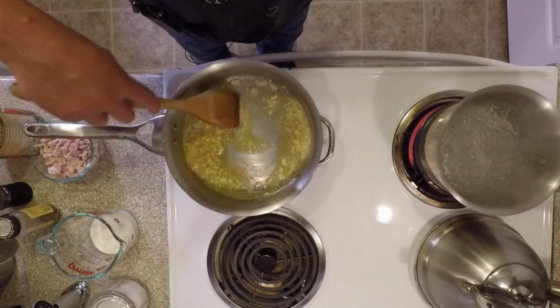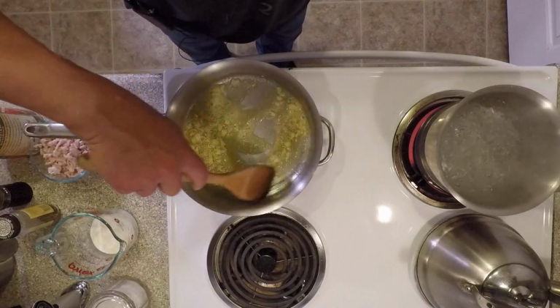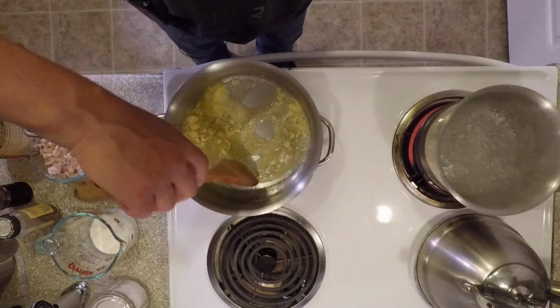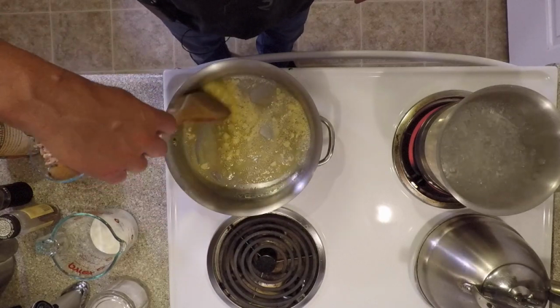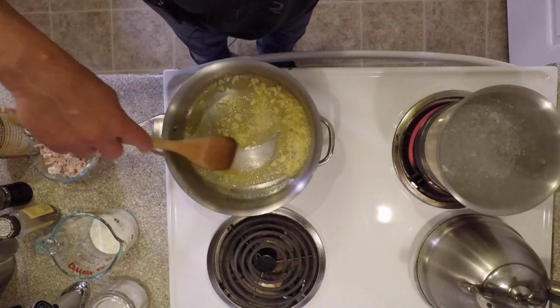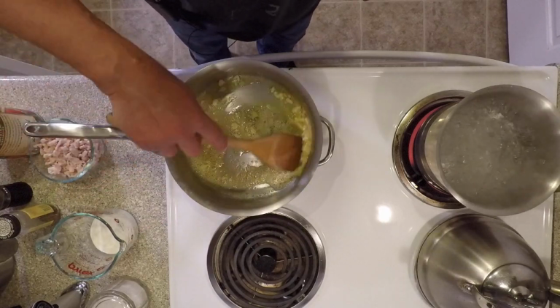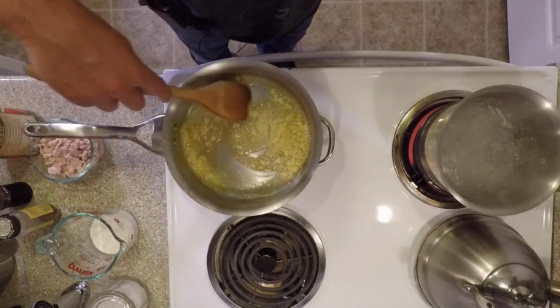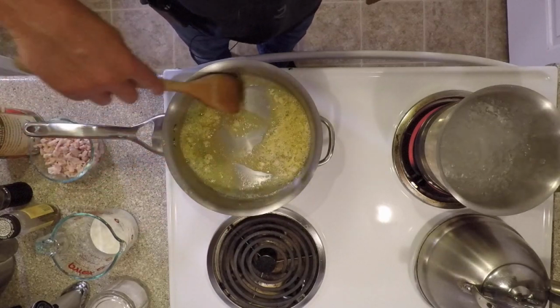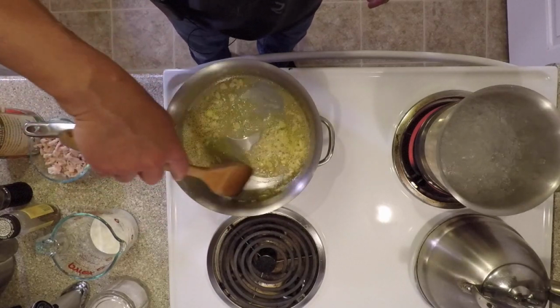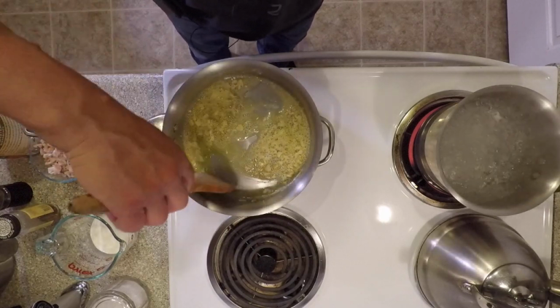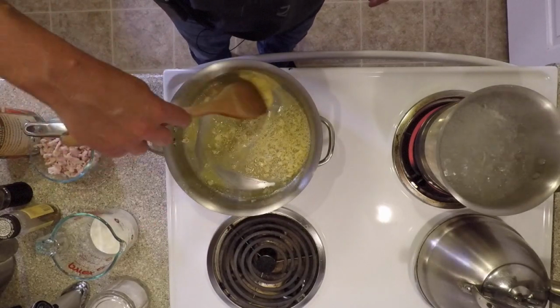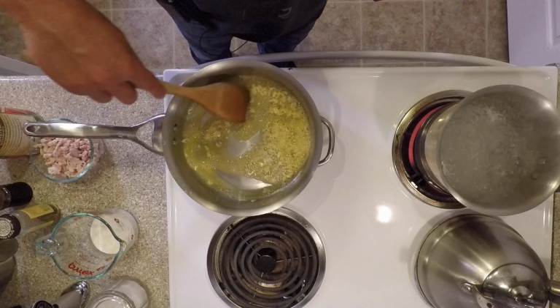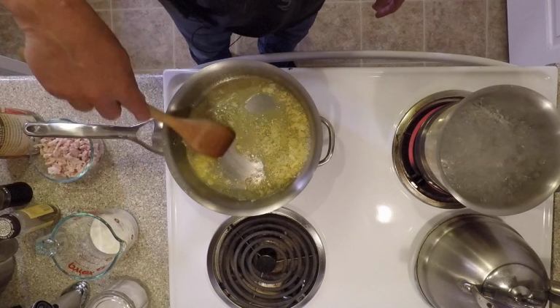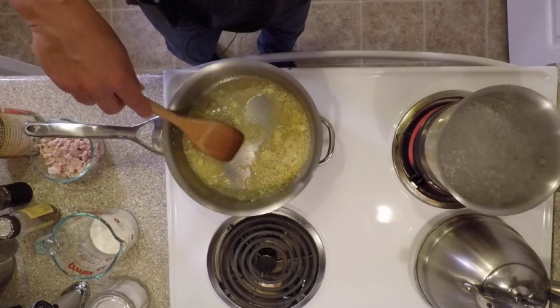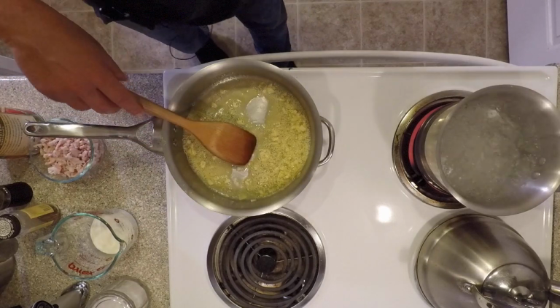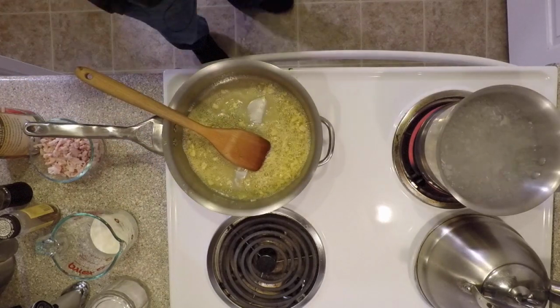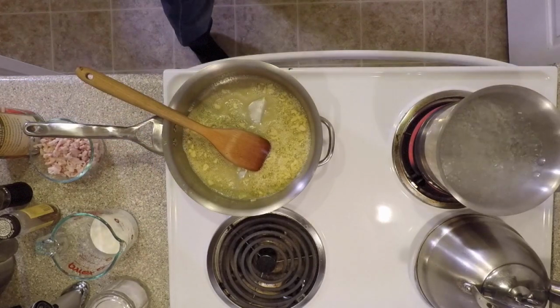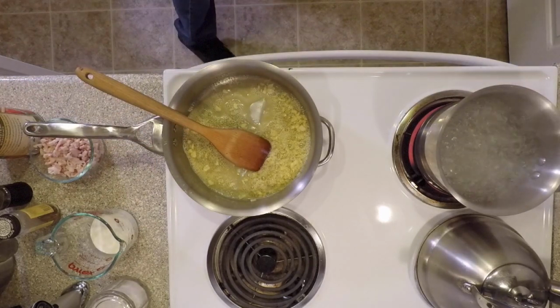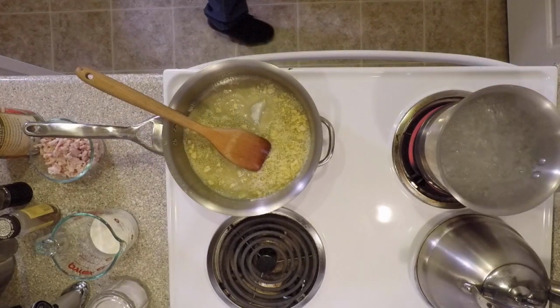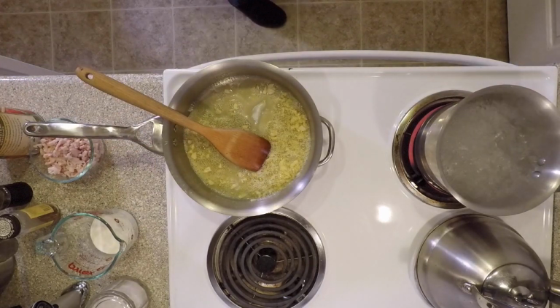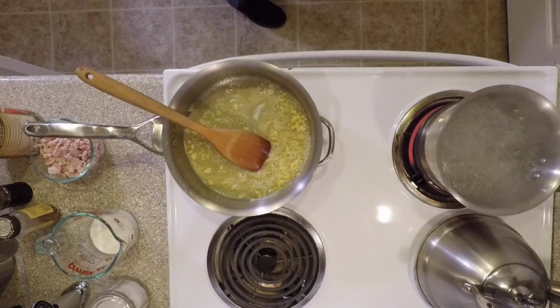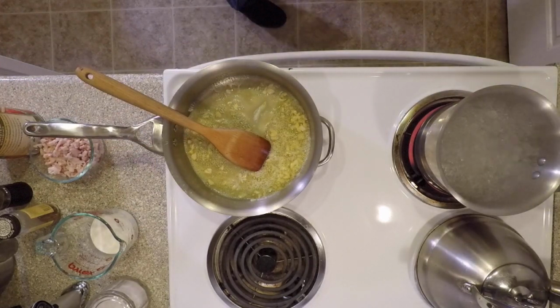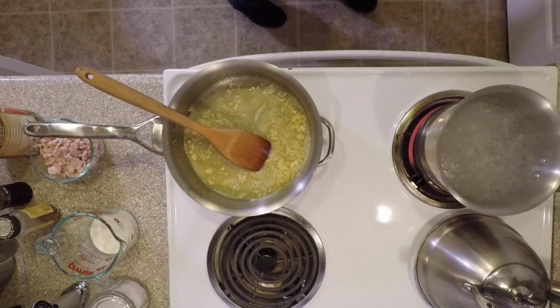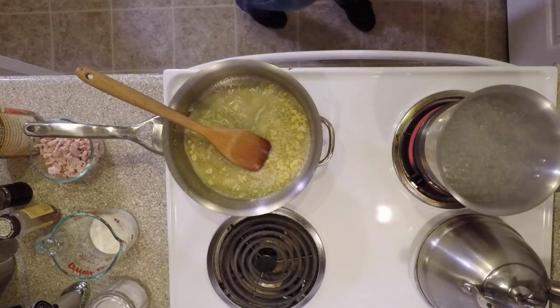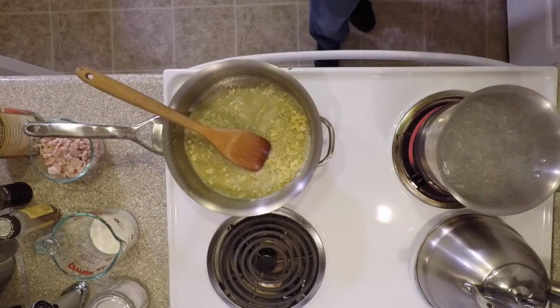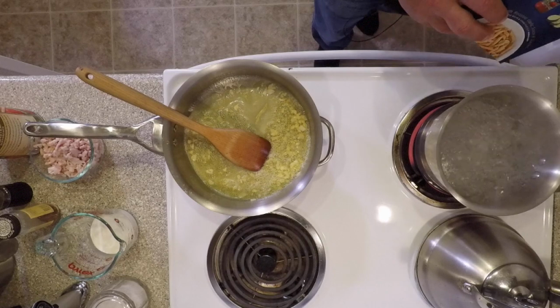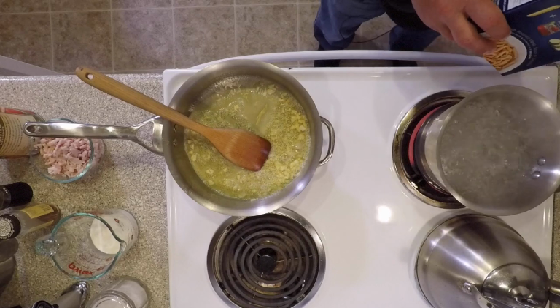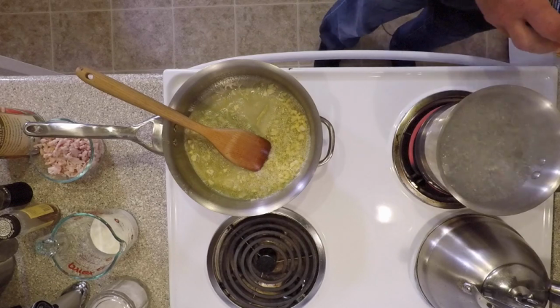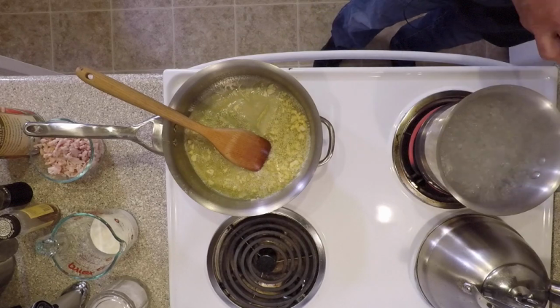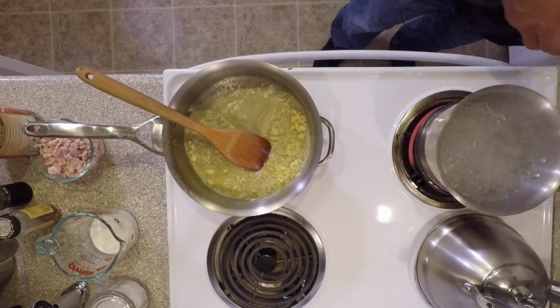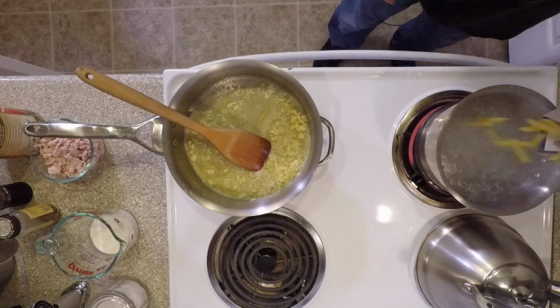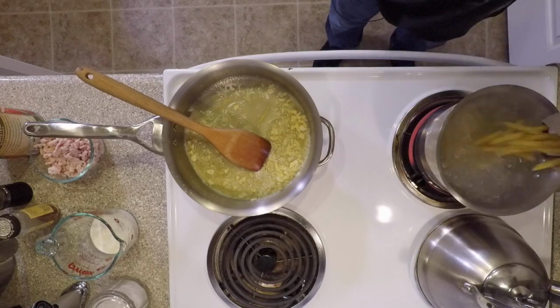We're going to get a pot of water boiling with a little salt in it so we can add our pasta to it. This sauce is very quick — it only takes about 20 to 30 minutes to make, so I do them at the same time.